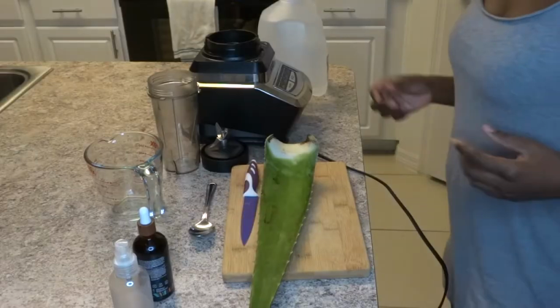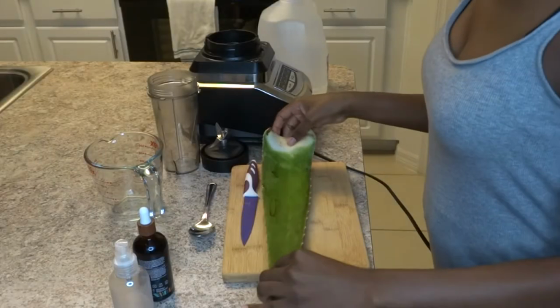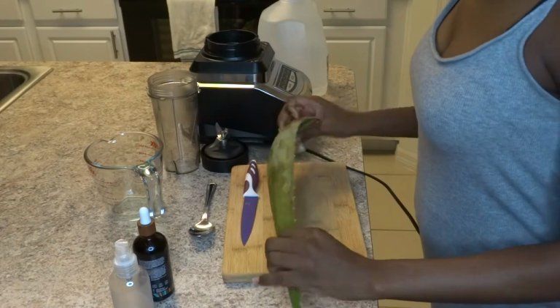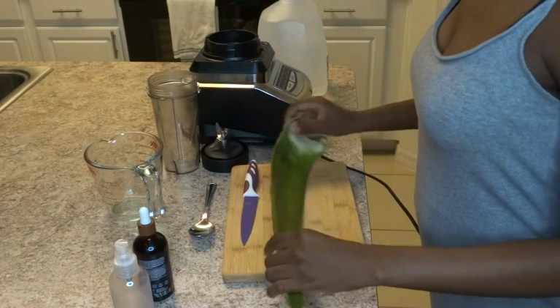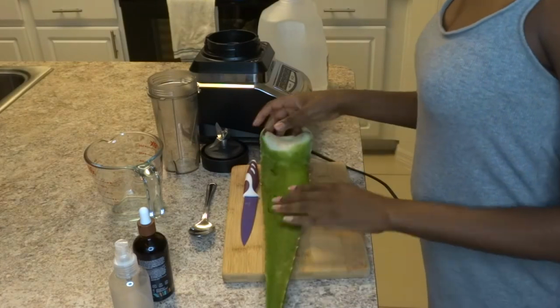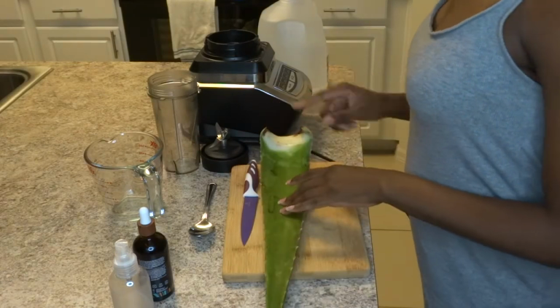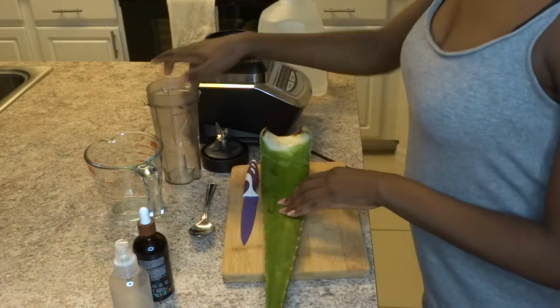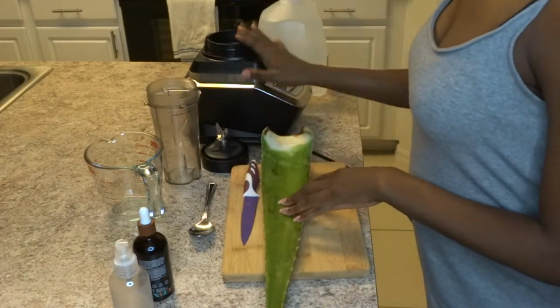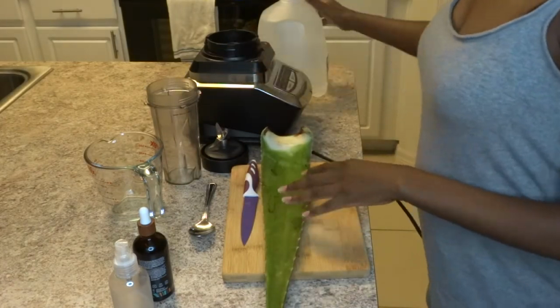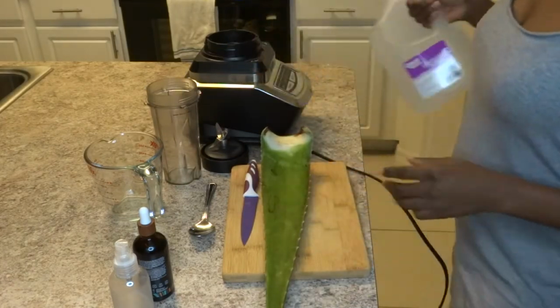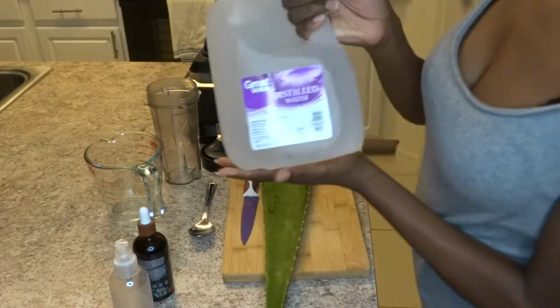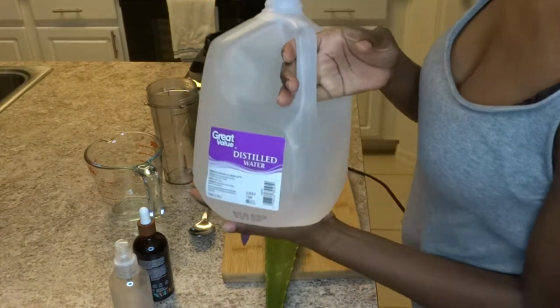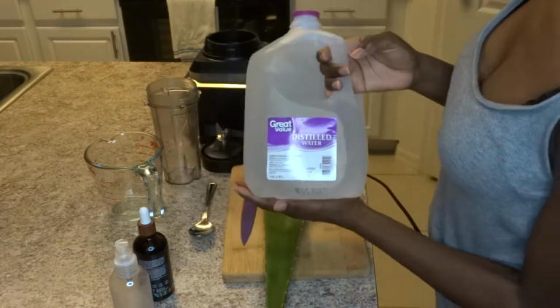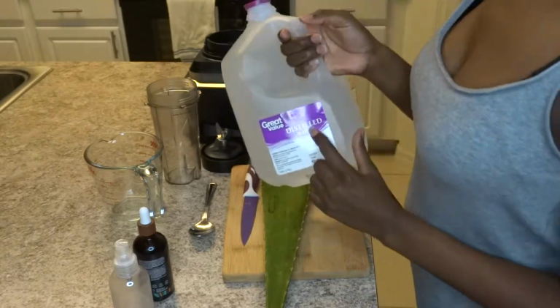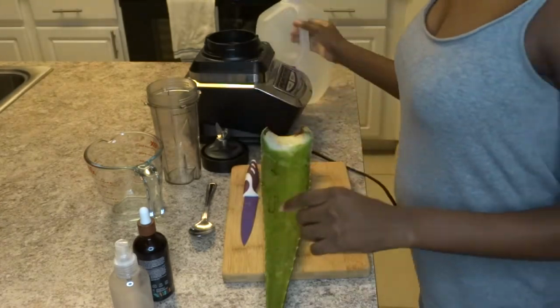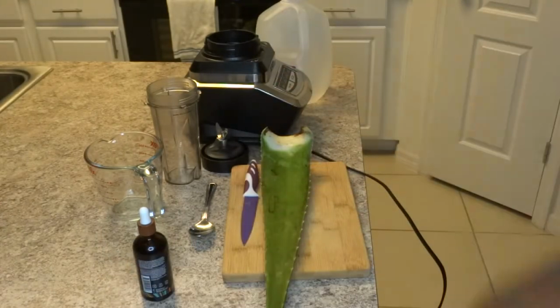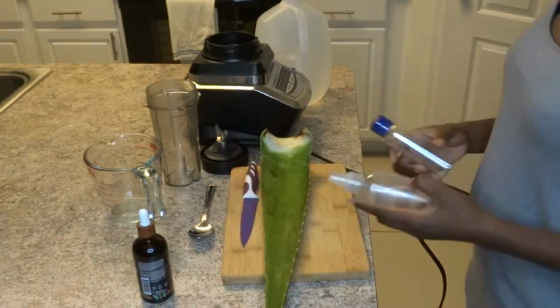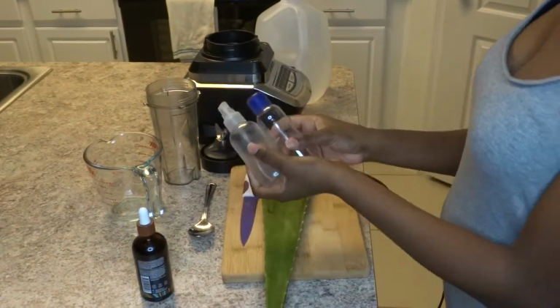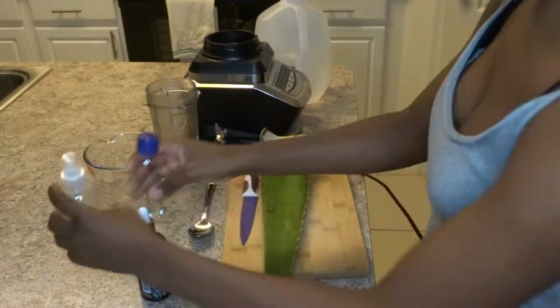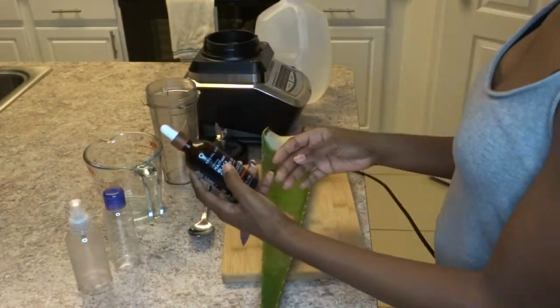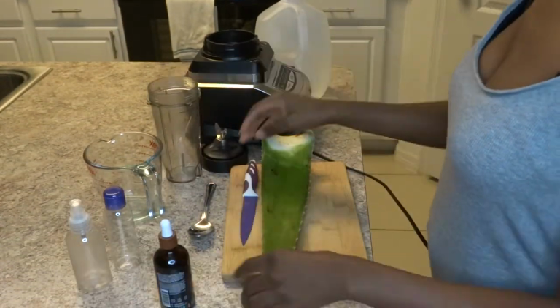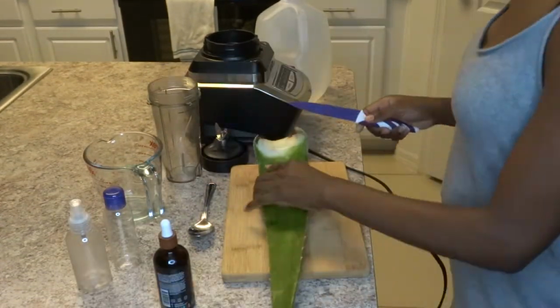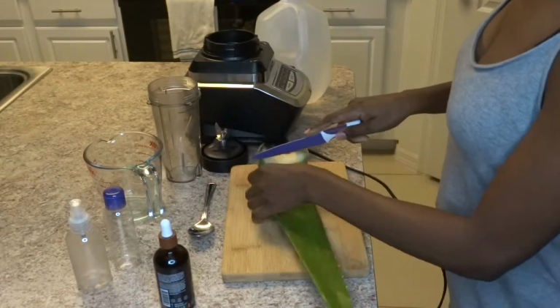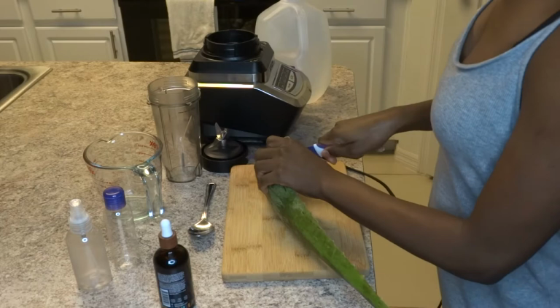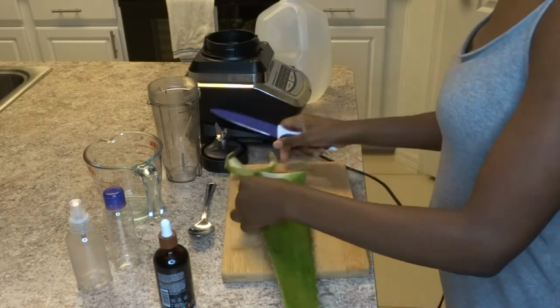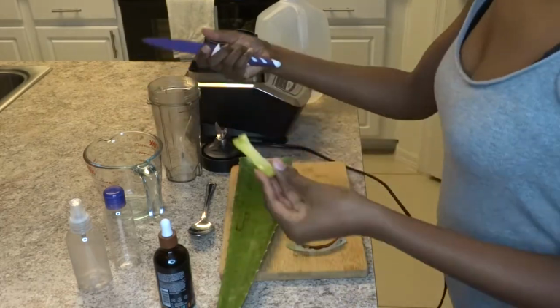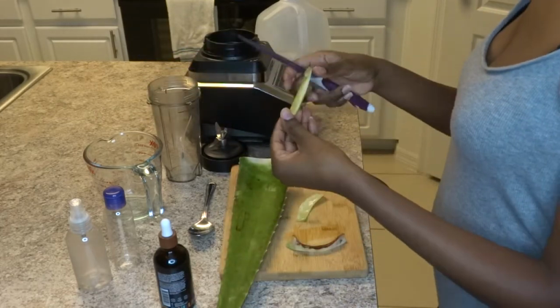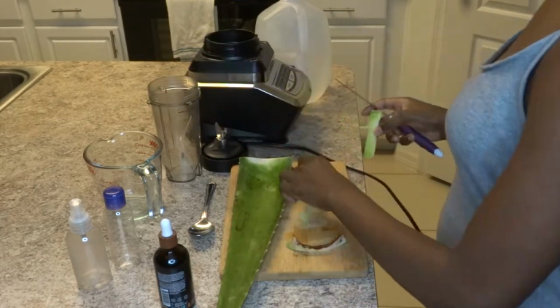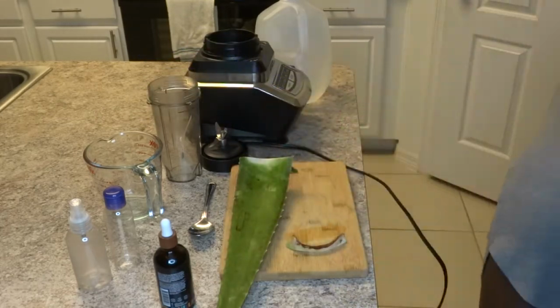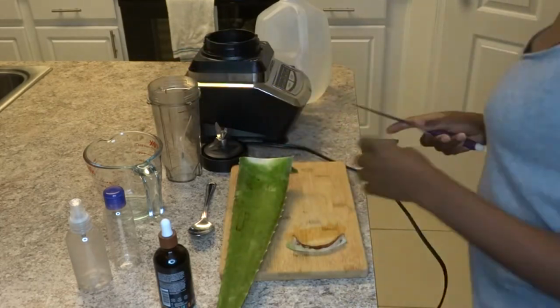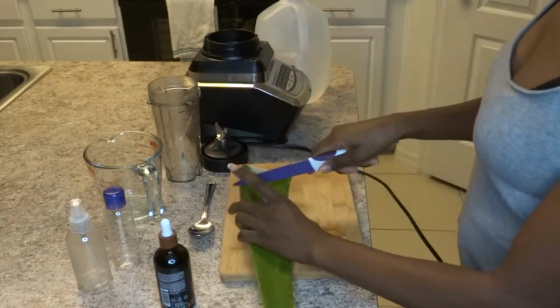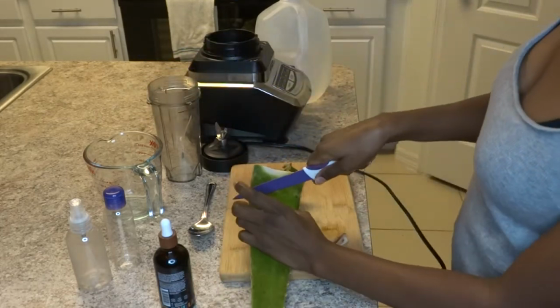Hey gems, so today I'll be showing you guys how to make an aloe vera moisturizer slash detangler for your baby's hair. I am using distilled water, Haitian black castor oil, and some vitamin E oil. So you want to start by cutting off the end of your aloe vera leaf.